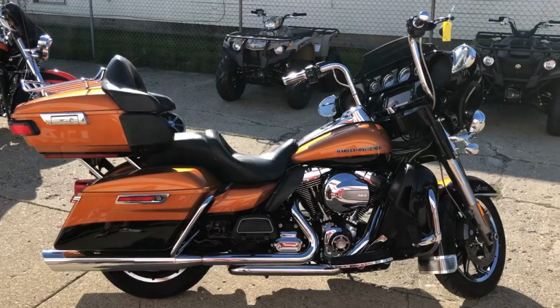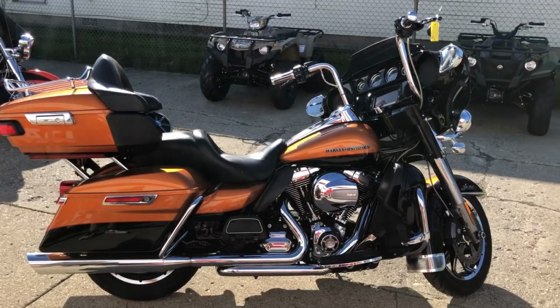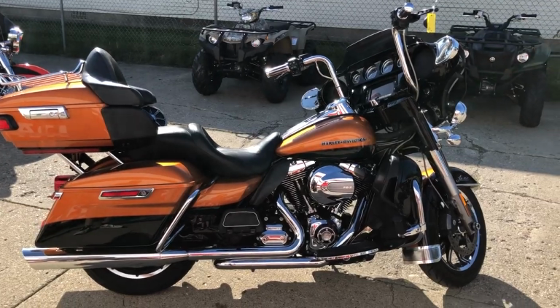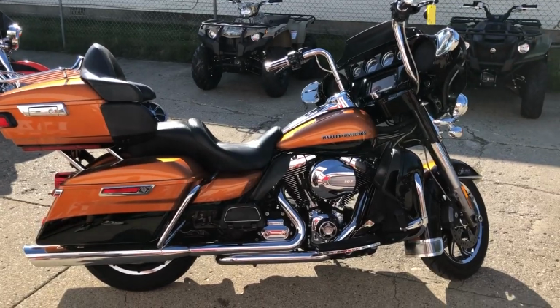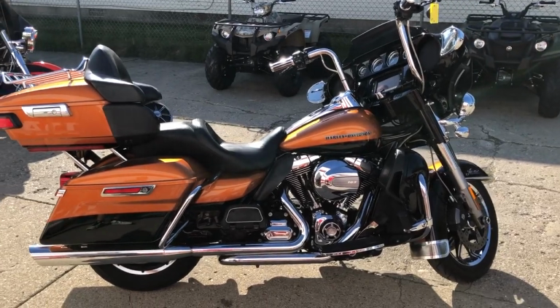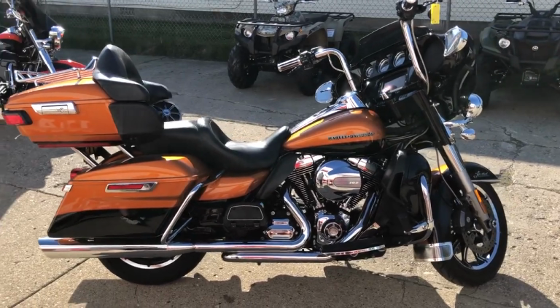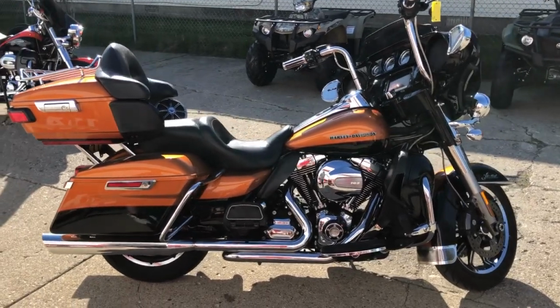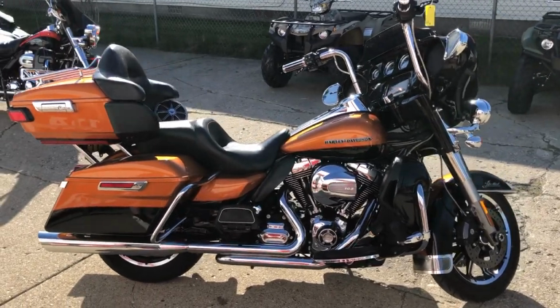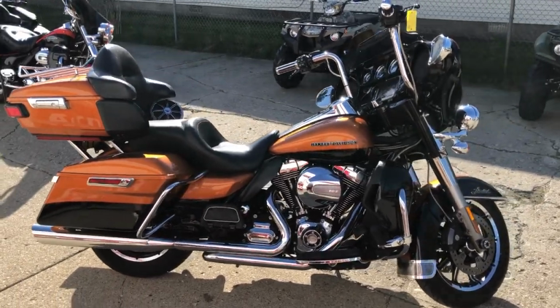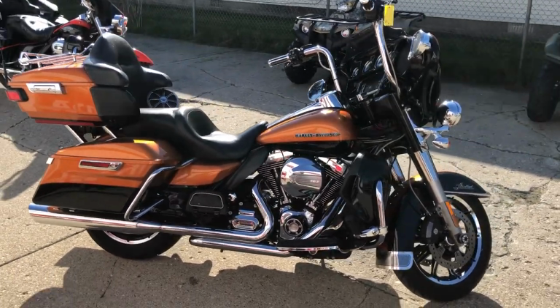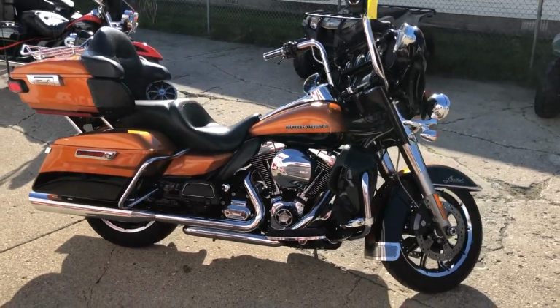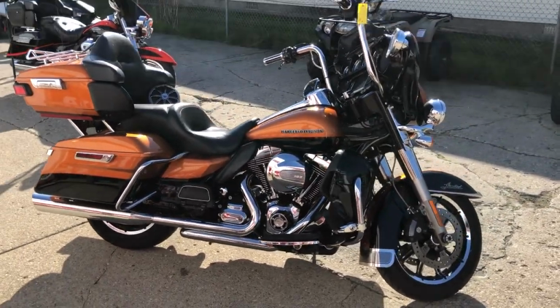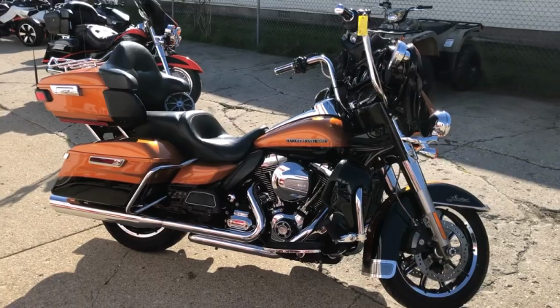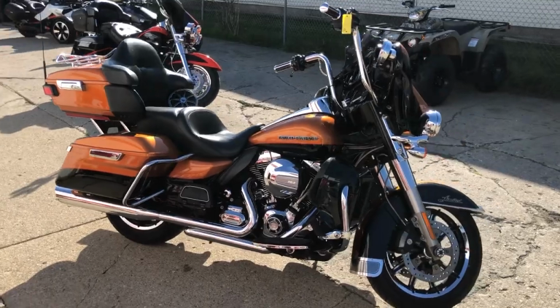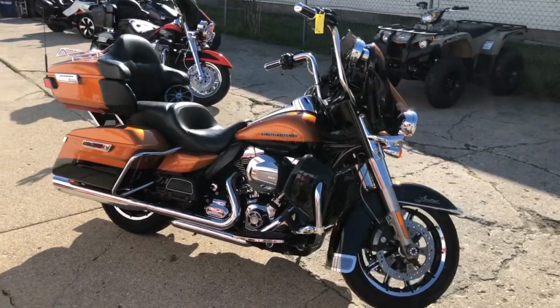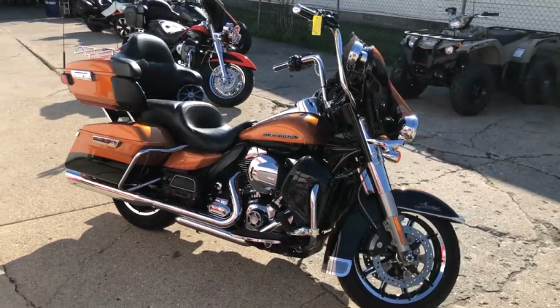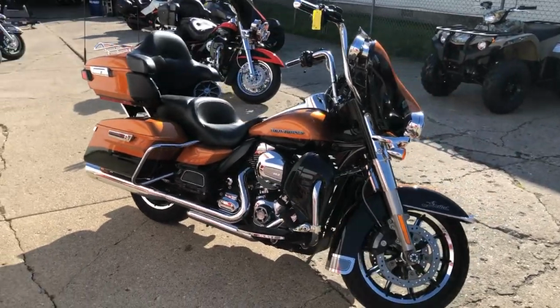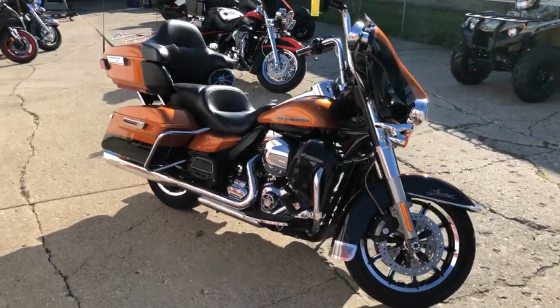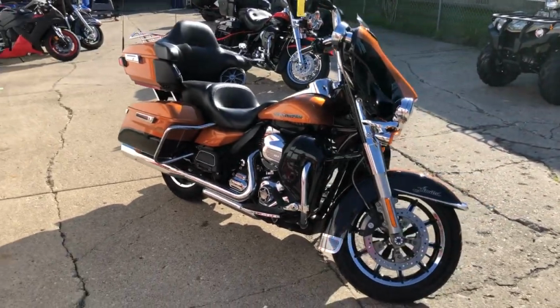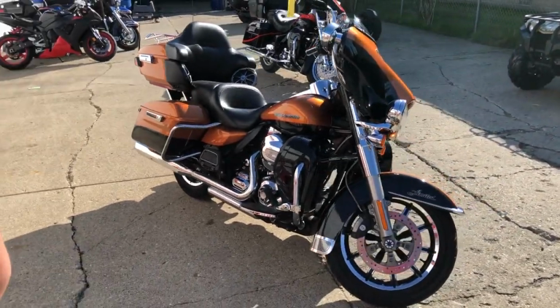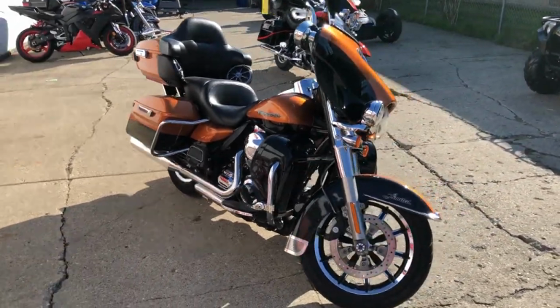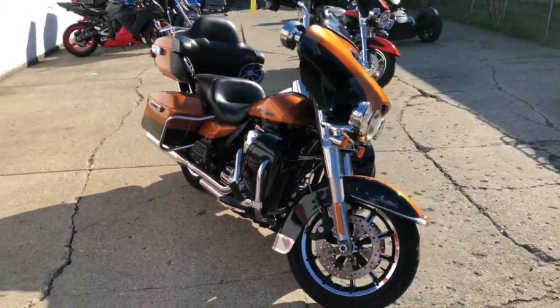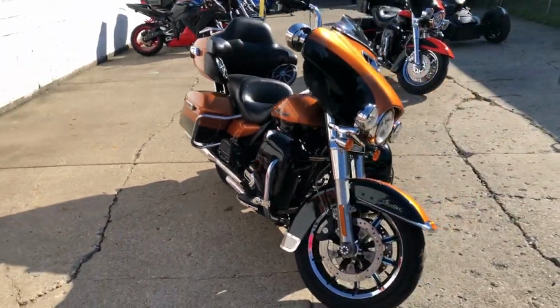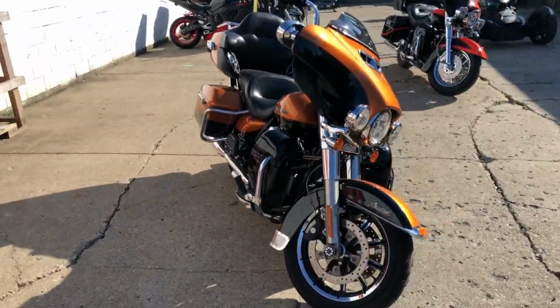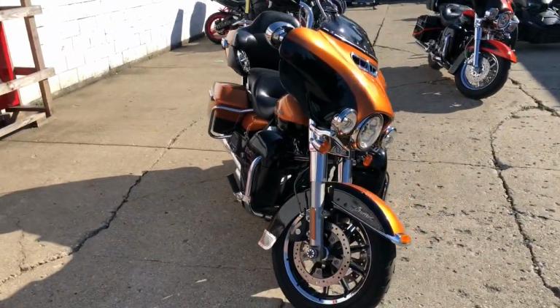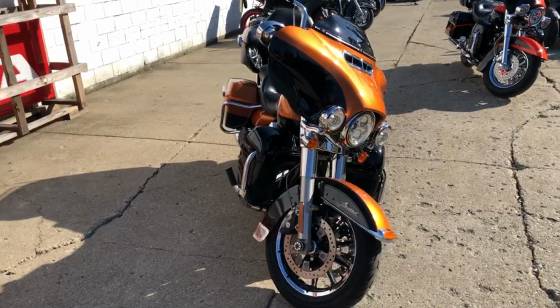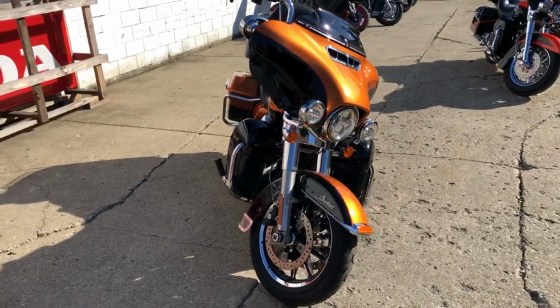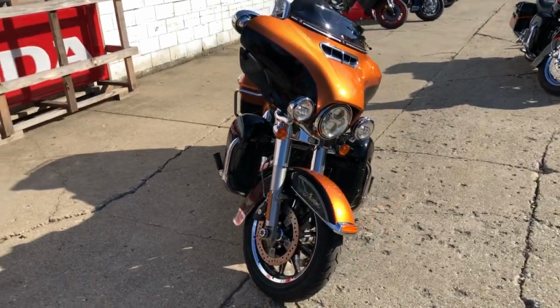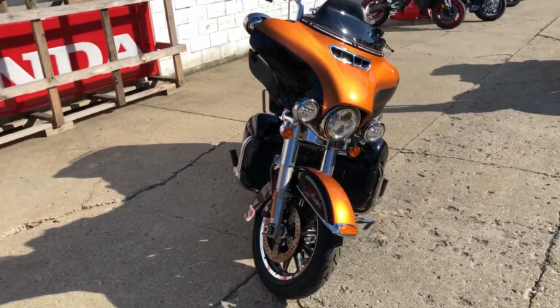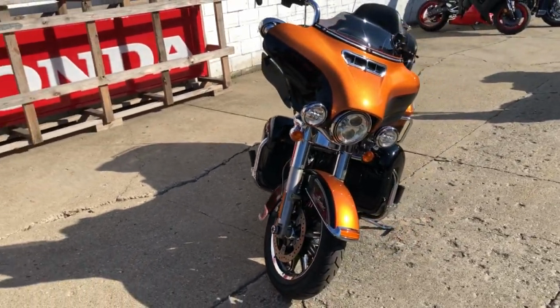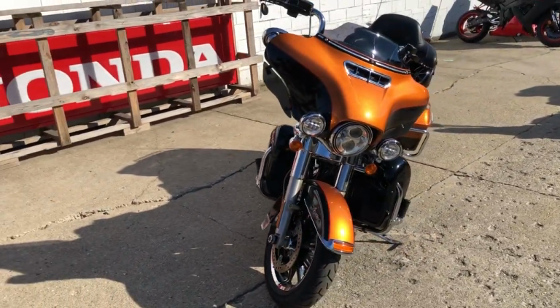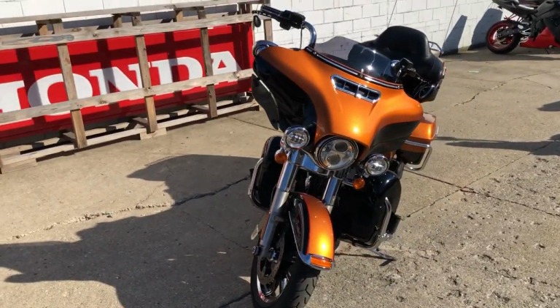Hey guys, ApprovalPowersports.com here doing some videos on some stuff that just came in. Check this one out — a 2014 Ultra Limited for sale, super clean, with the 103 cubic inch motor that runs strong, and an oversized LED screen.